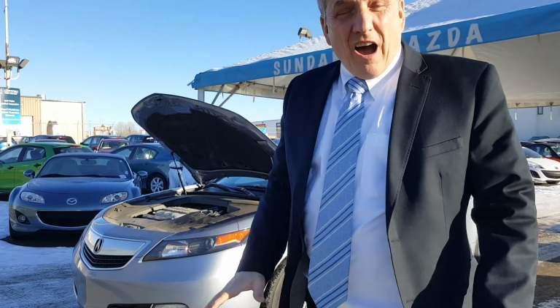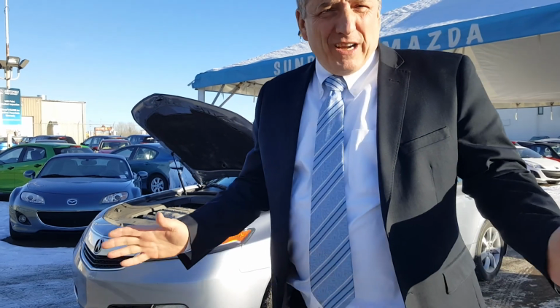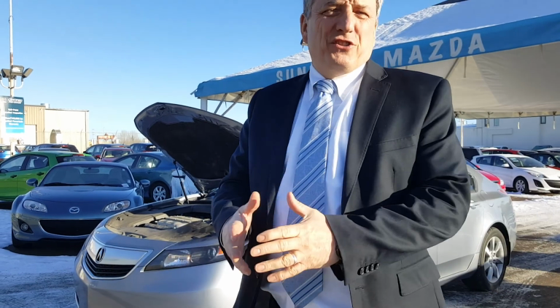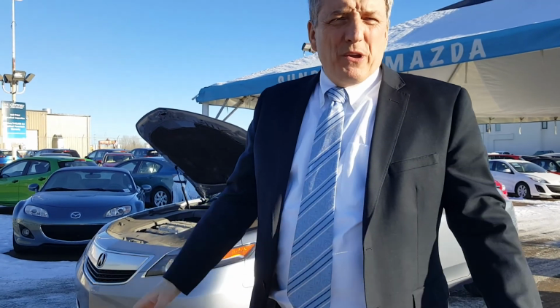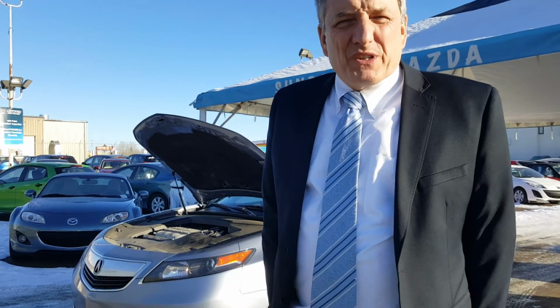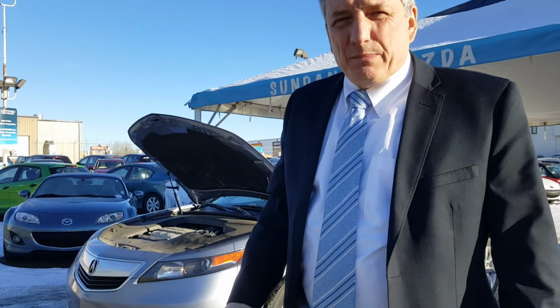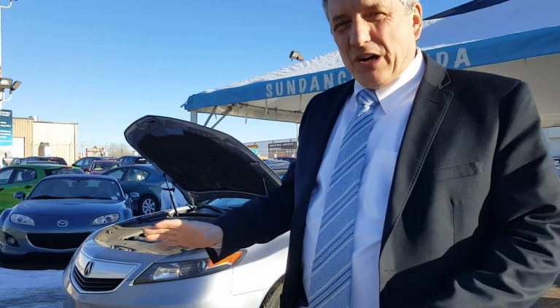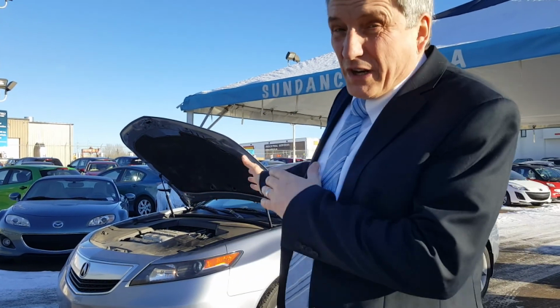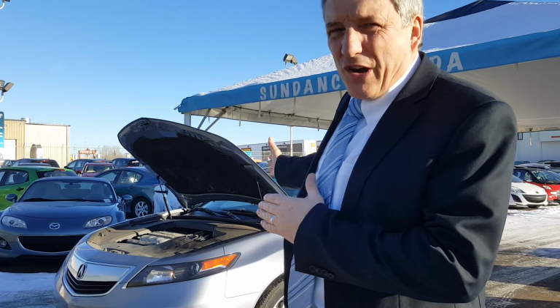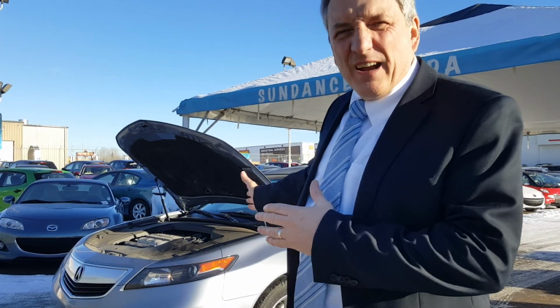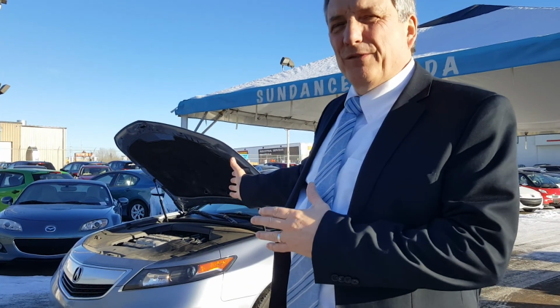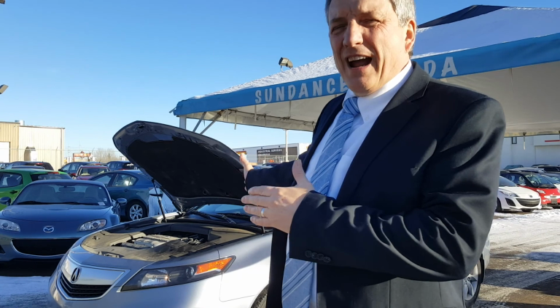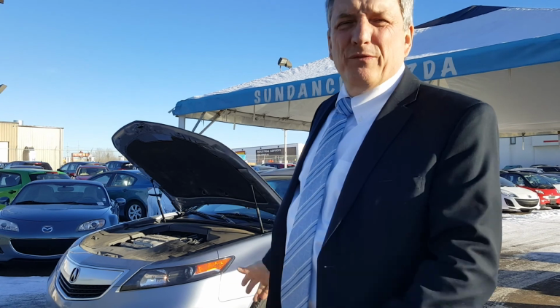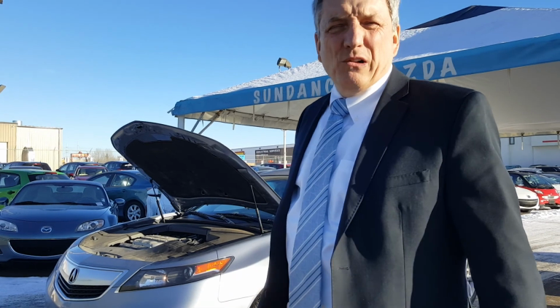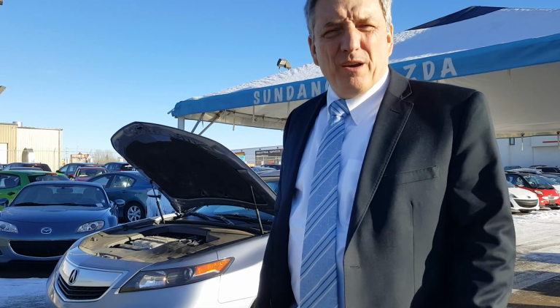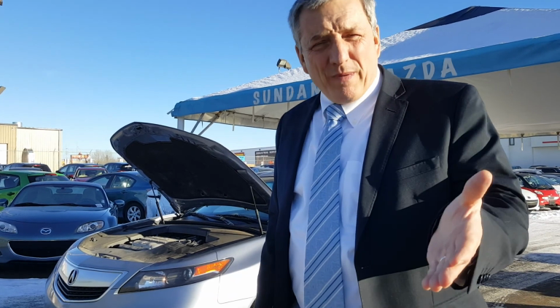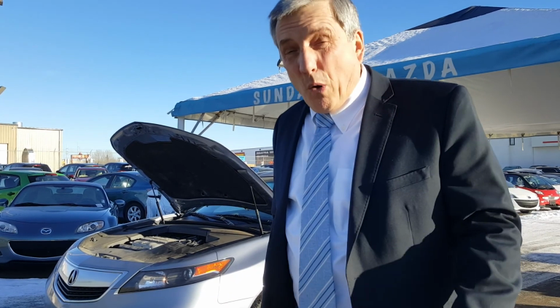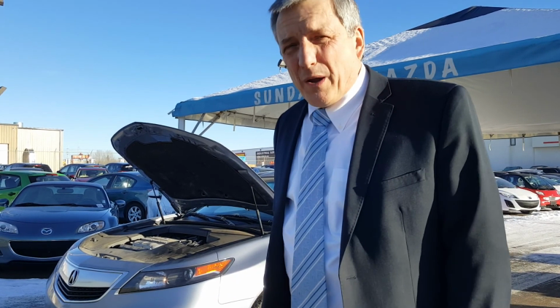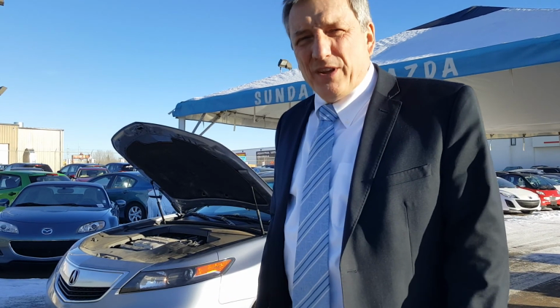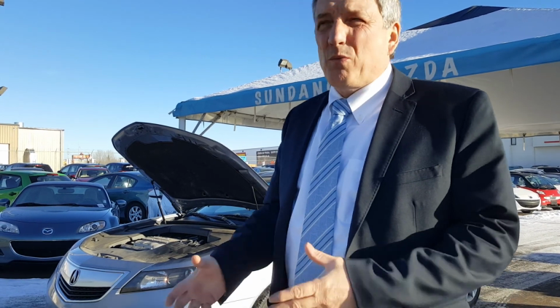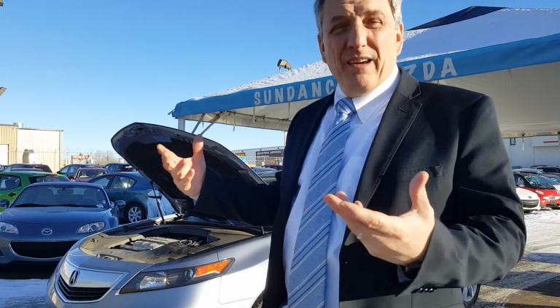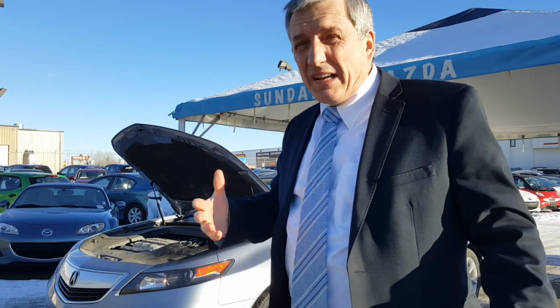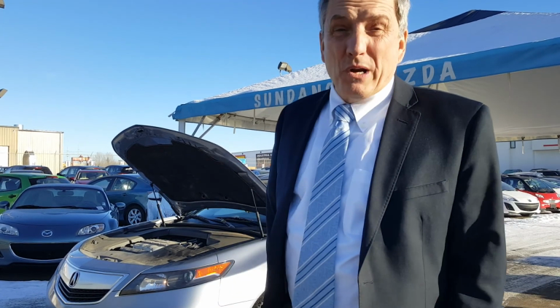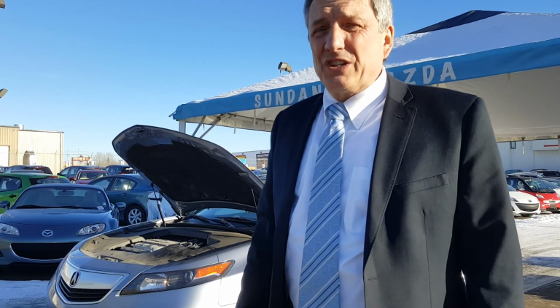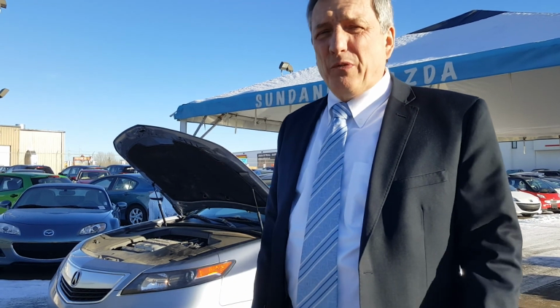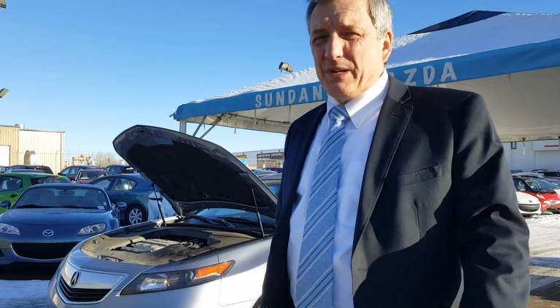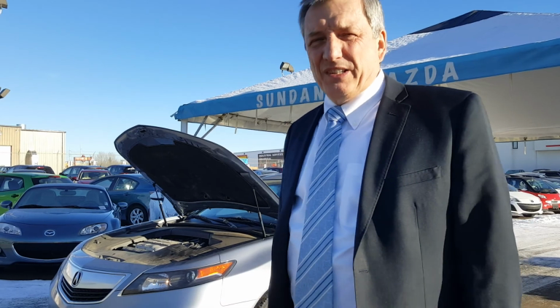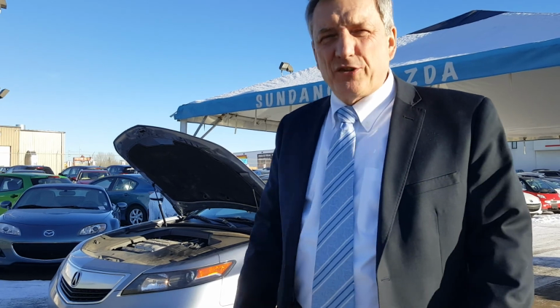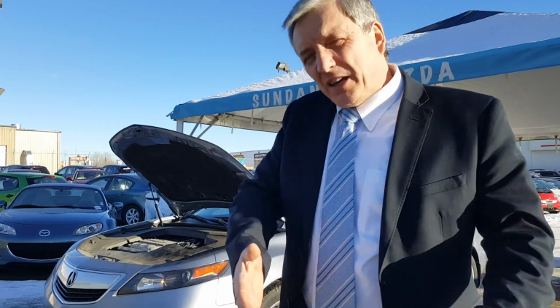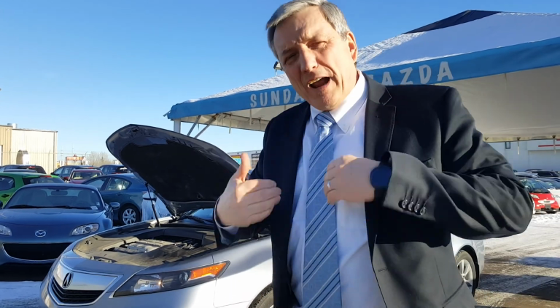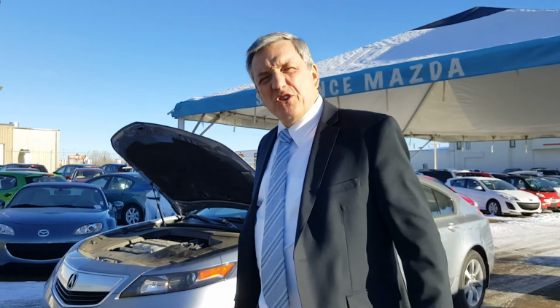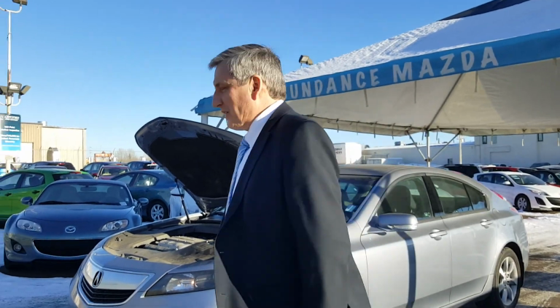Hi Chris, this is Jeremy Ewan from Sundance Mazda. I just wanted to show you a bit around the vehicle. You've made an inquiry about this, so I wanted to give you an idea of what it looks like before you come down to the dealership. Come on around and I'll just show you this.